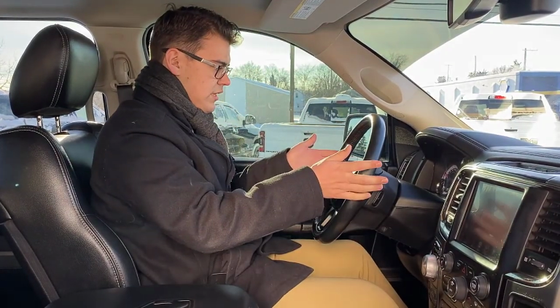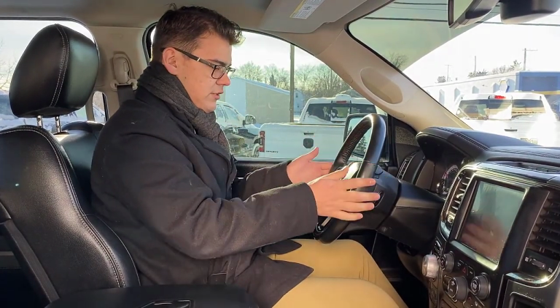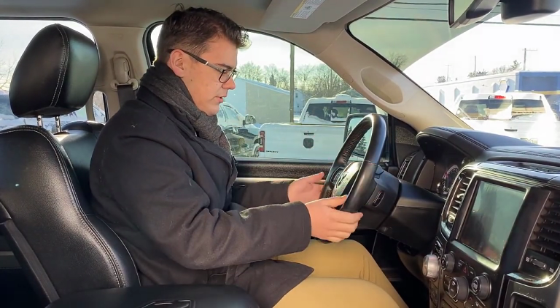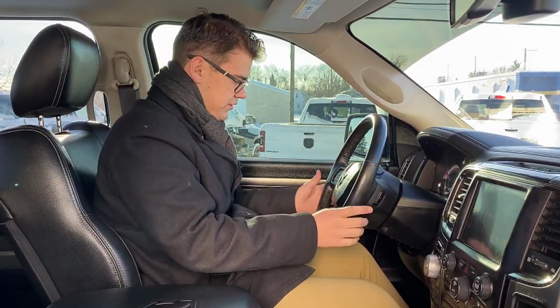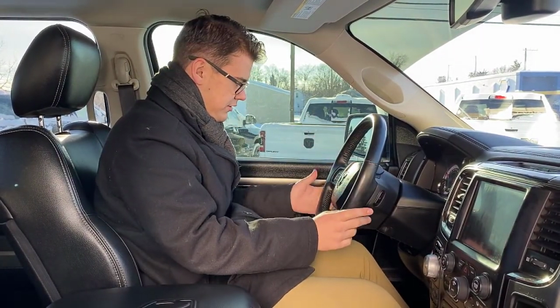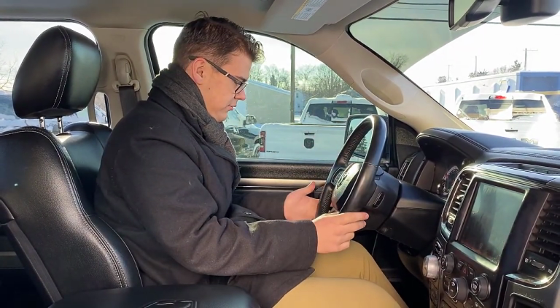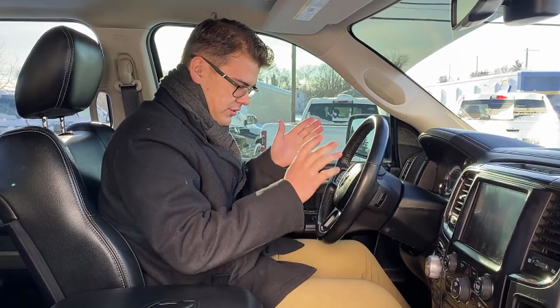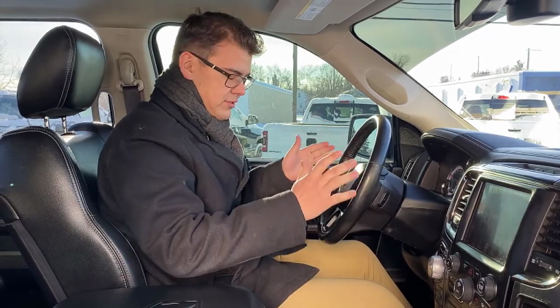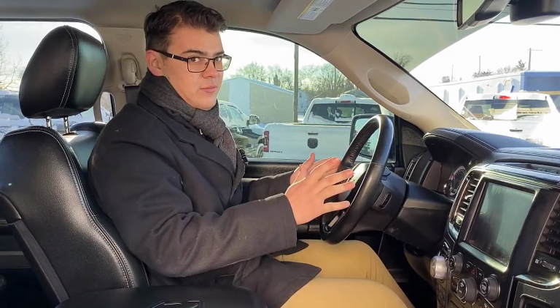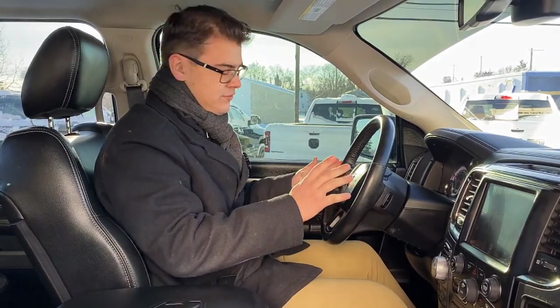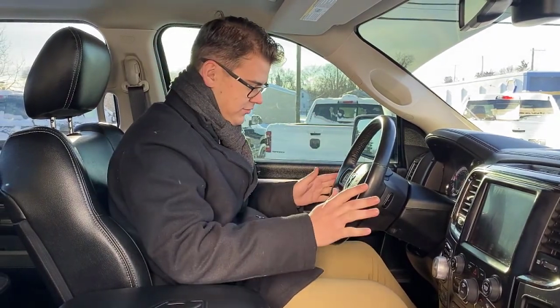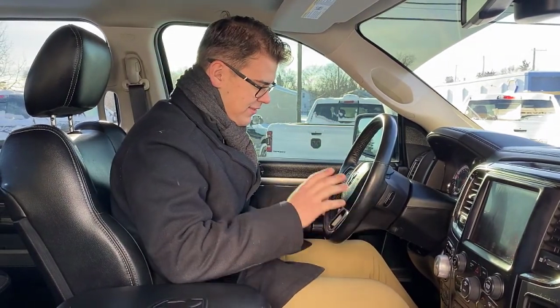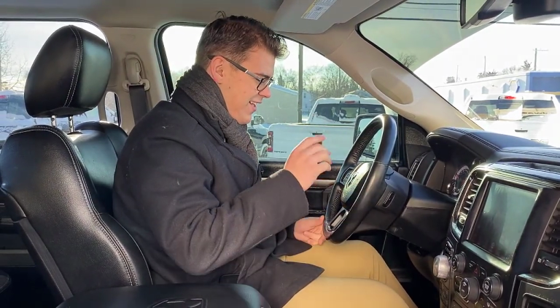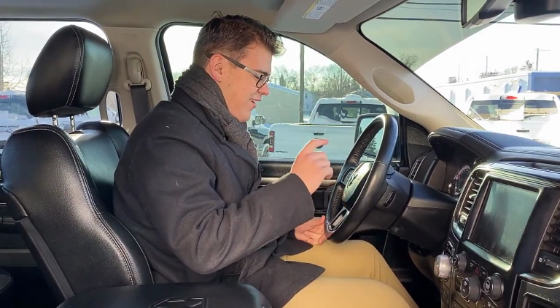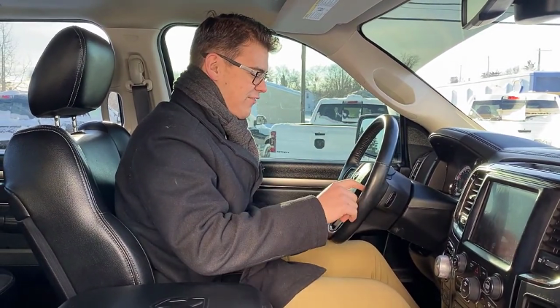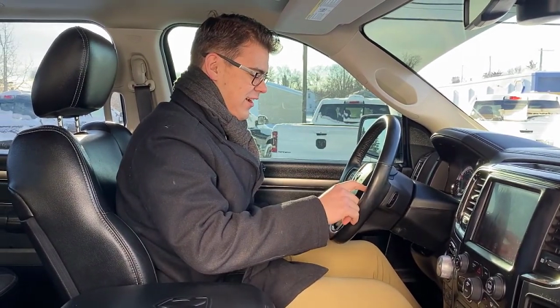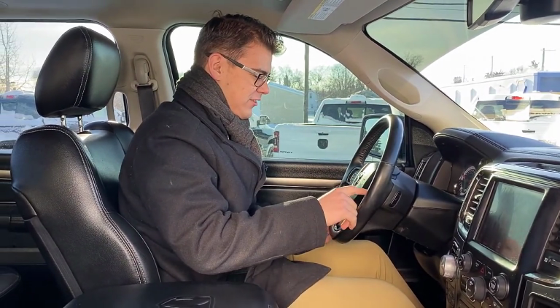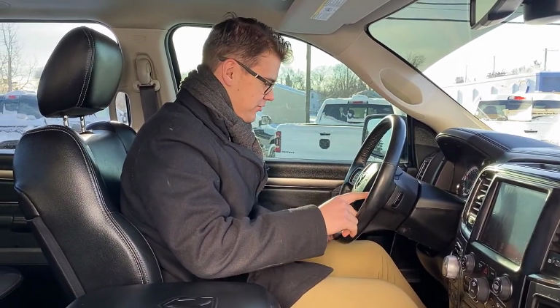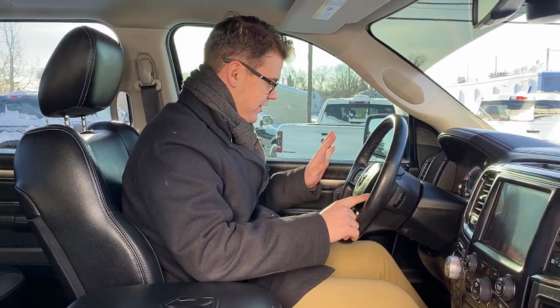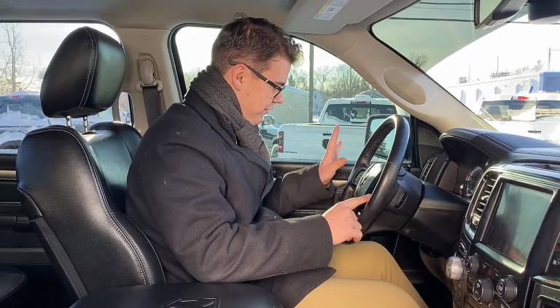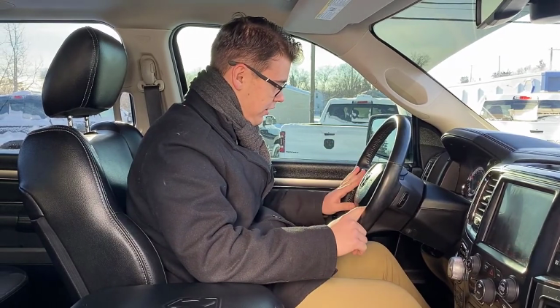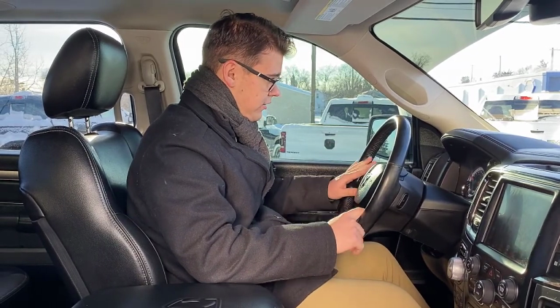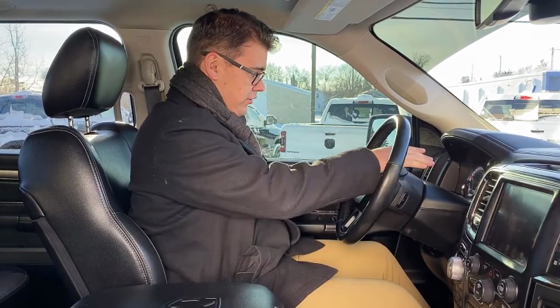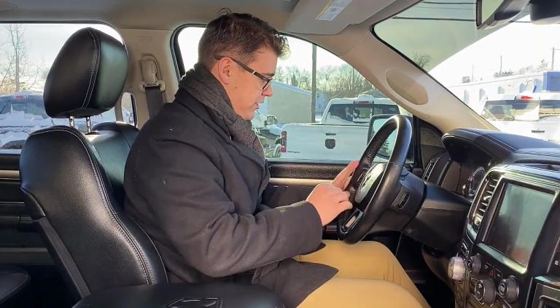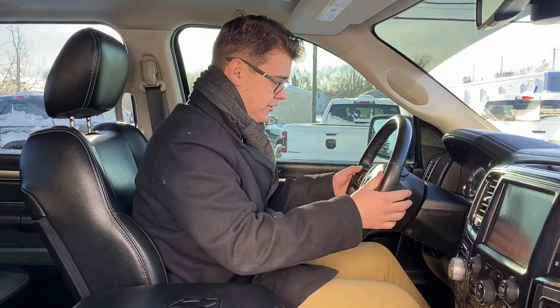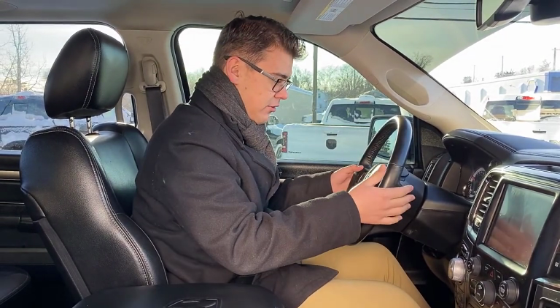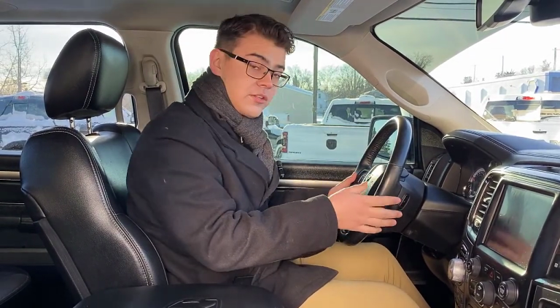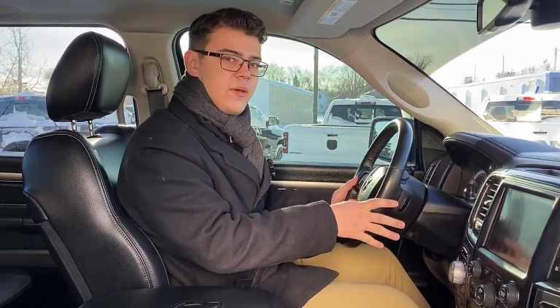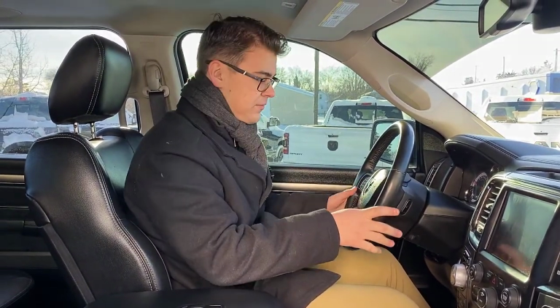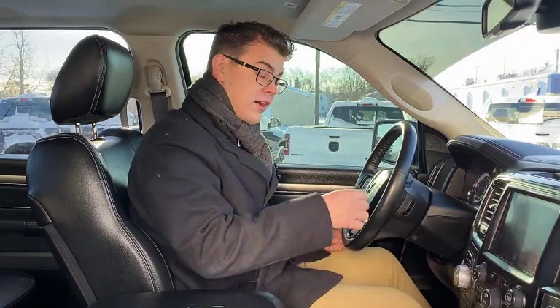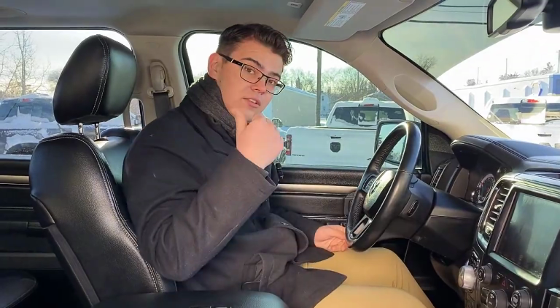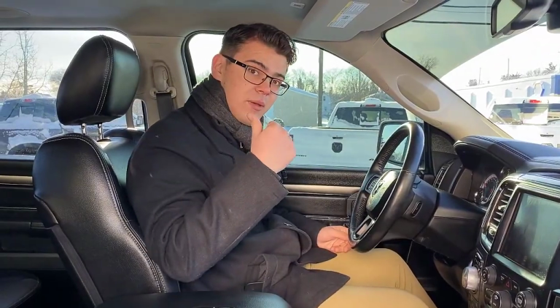Taking a look at the steering wheel — this is a heated steering wheel, which is amazing, trust me. You have your cruise control settings, all your display settings, and all your media controls. Now let's take a look at the back seat.